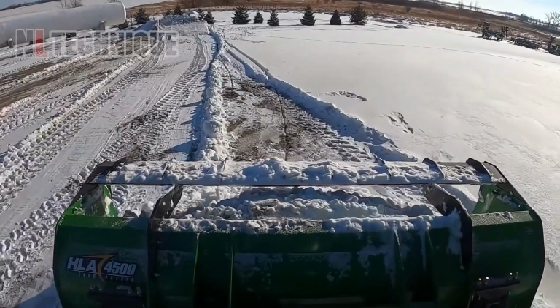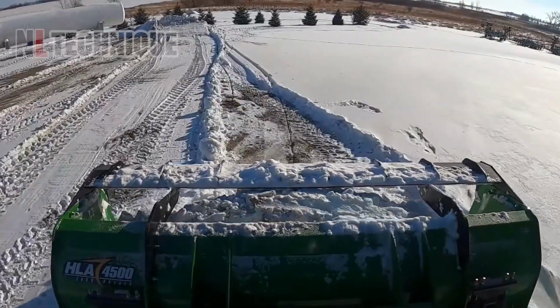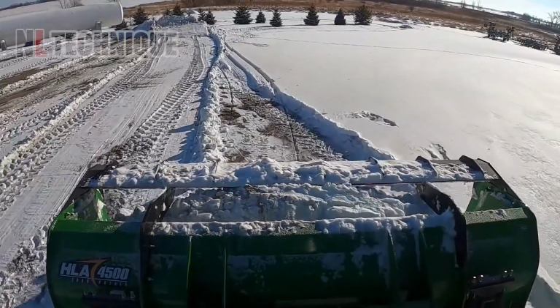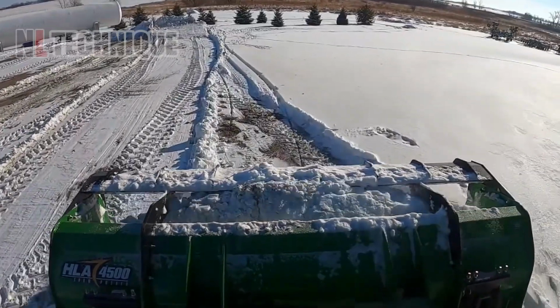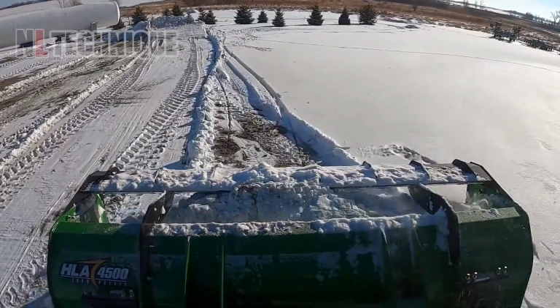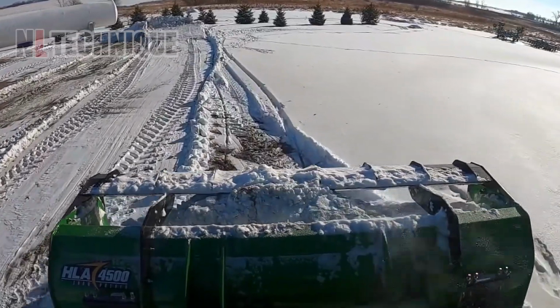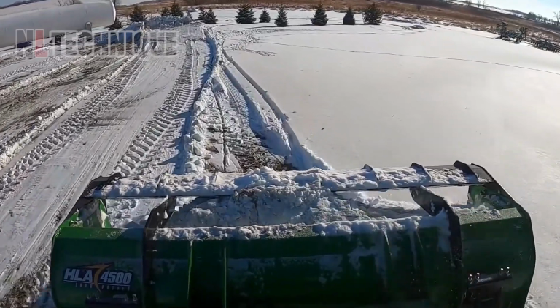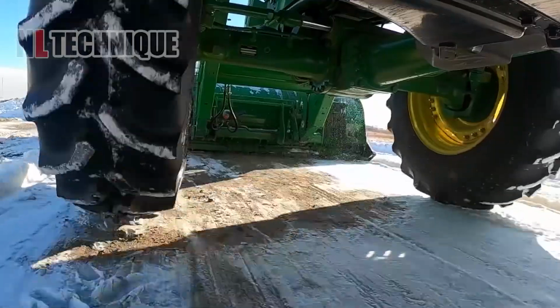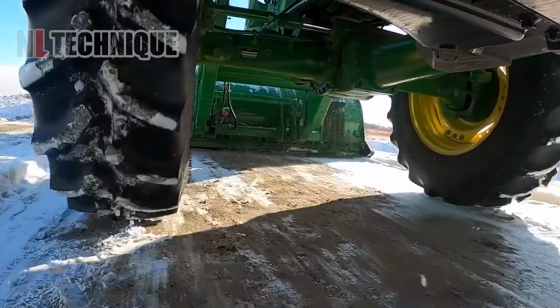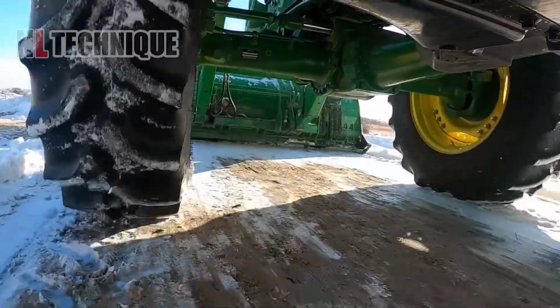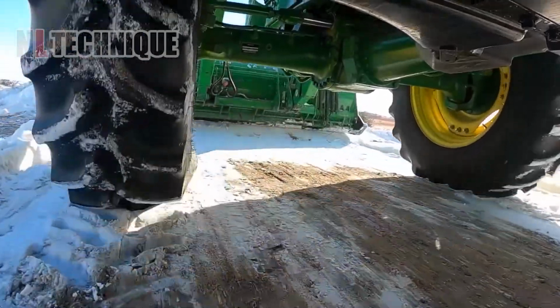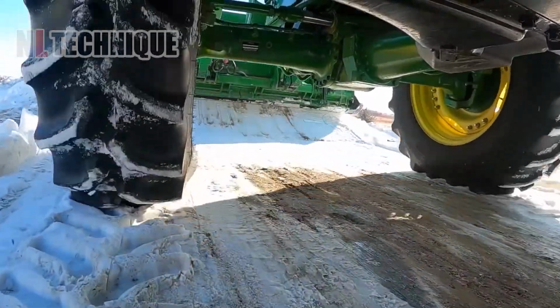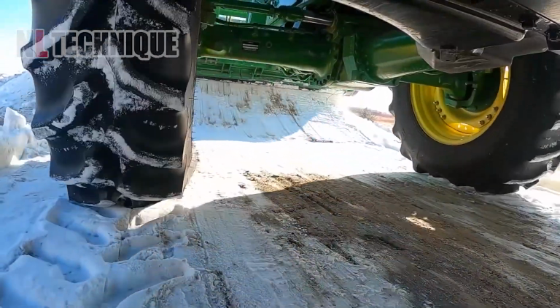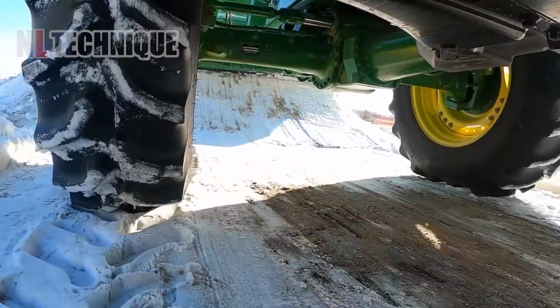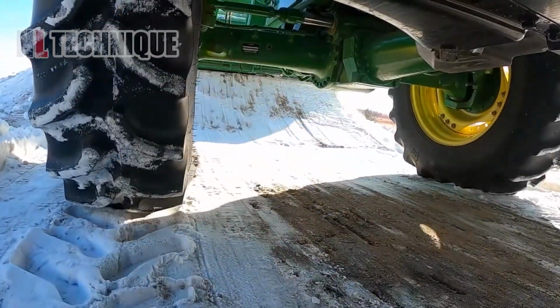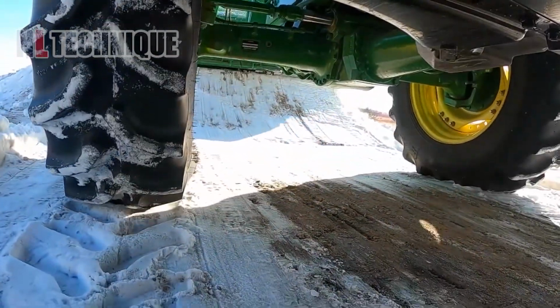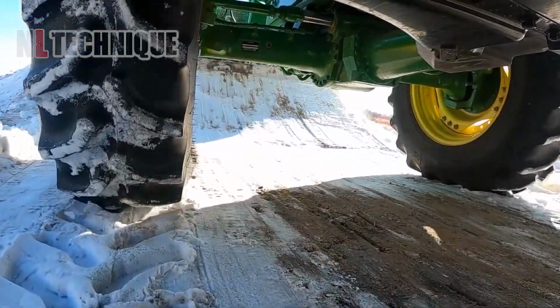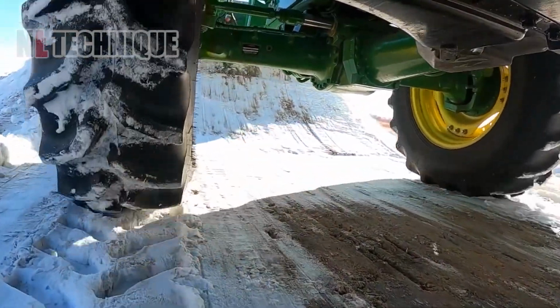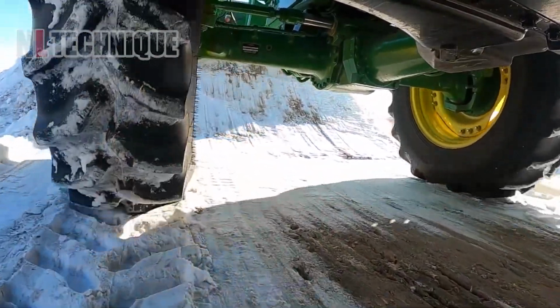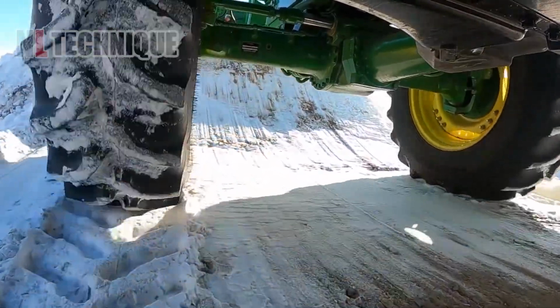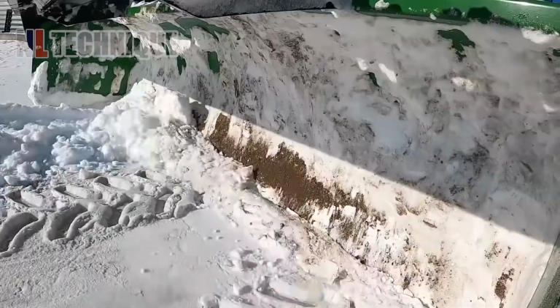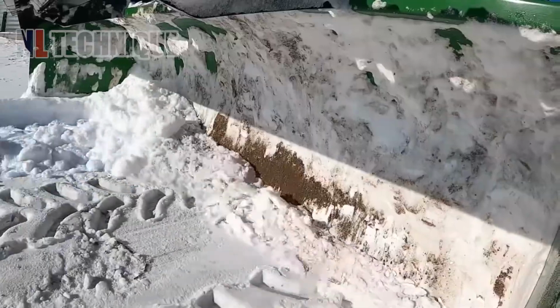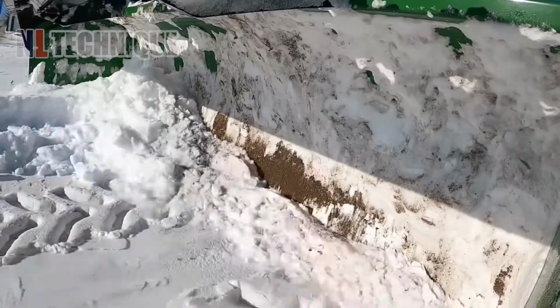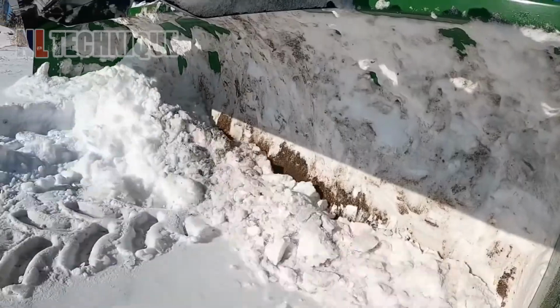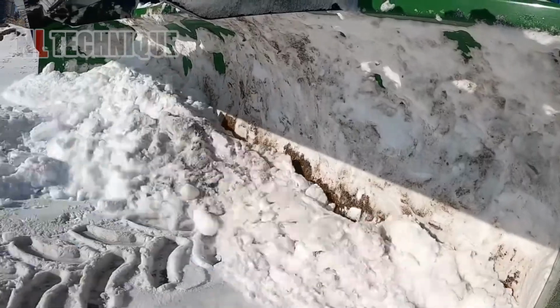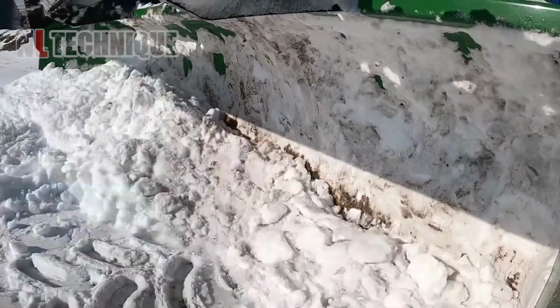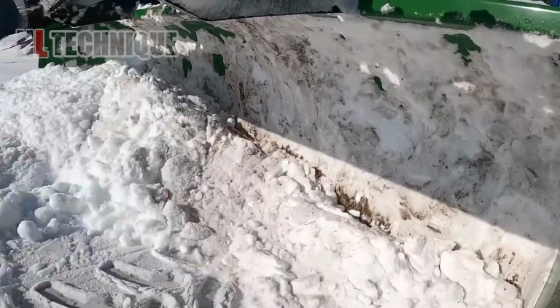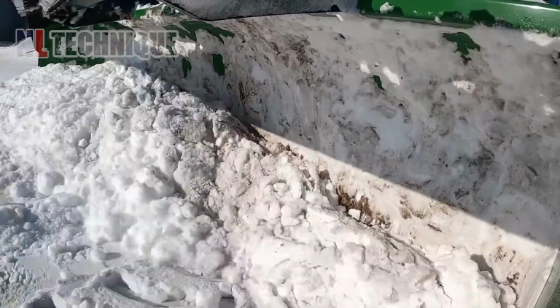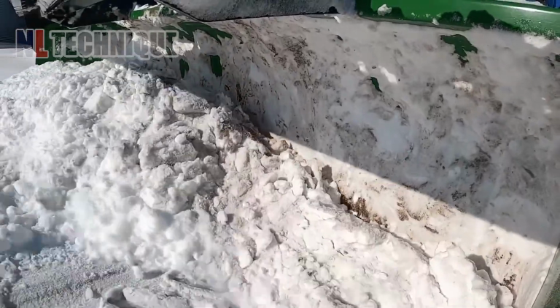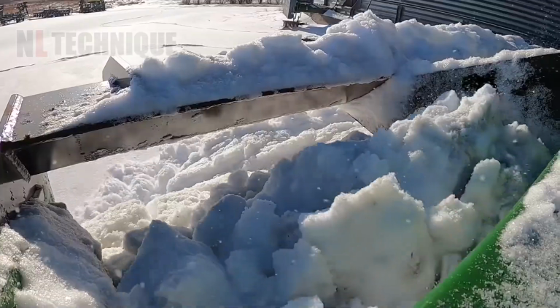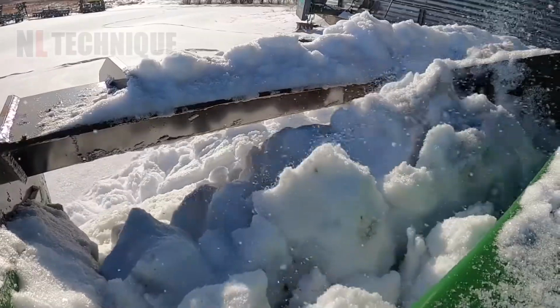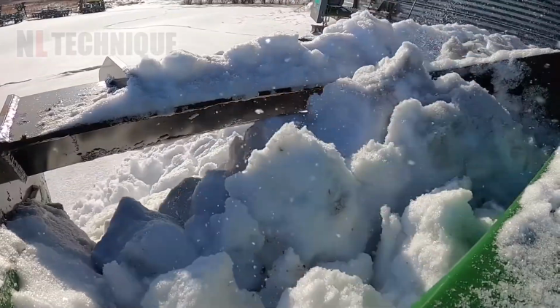This snow removal machine tirelessly works across the field, meticulously clearing snow to ensure the best soil quality for subsequent spring cultivation after the harsh winter.